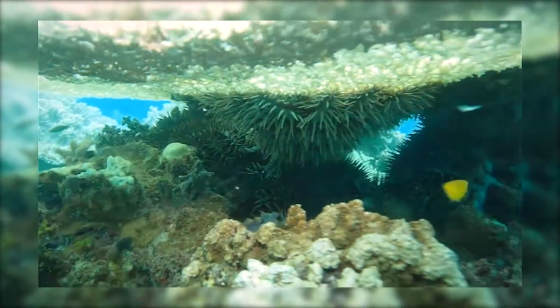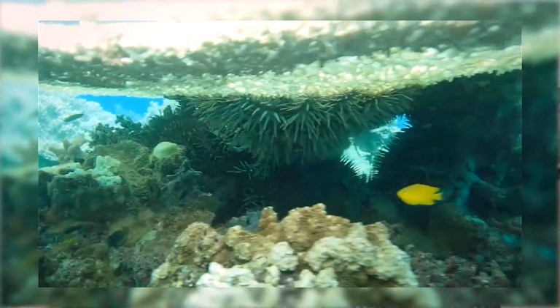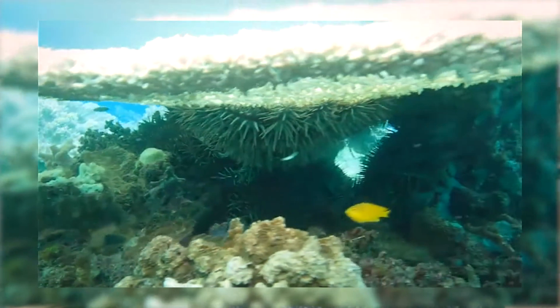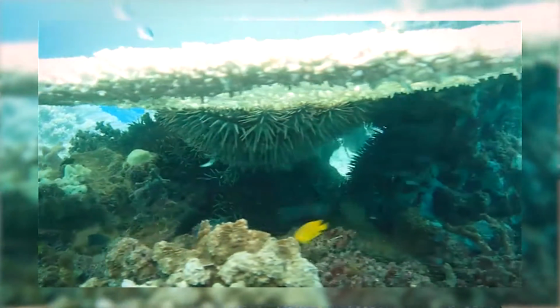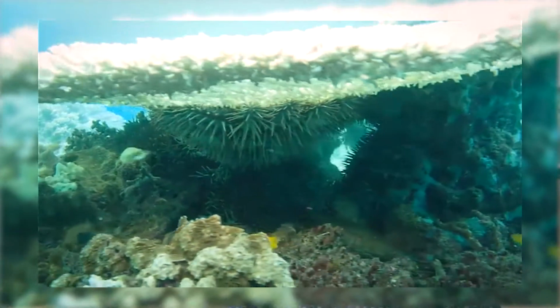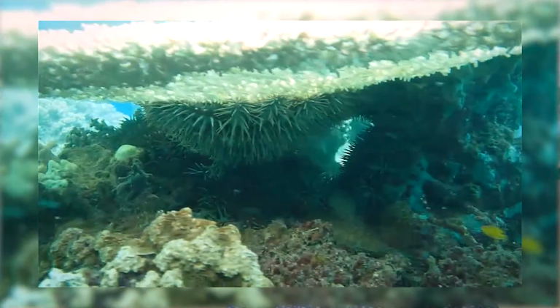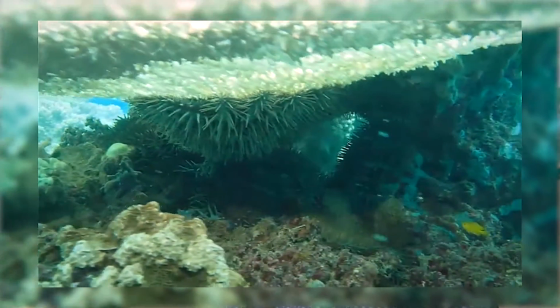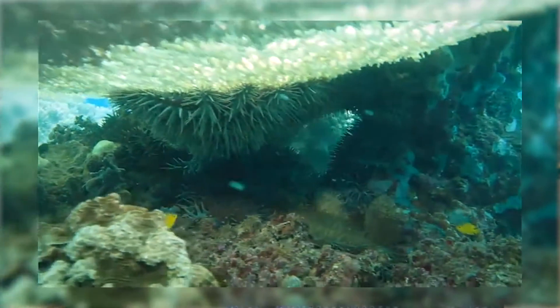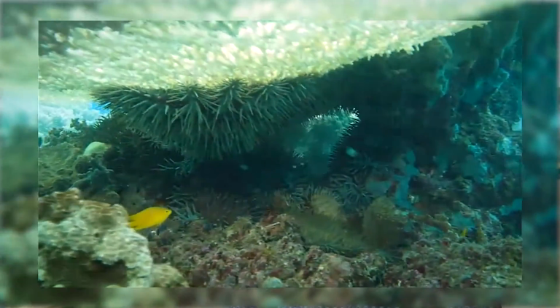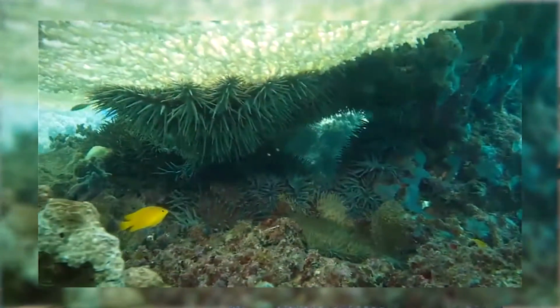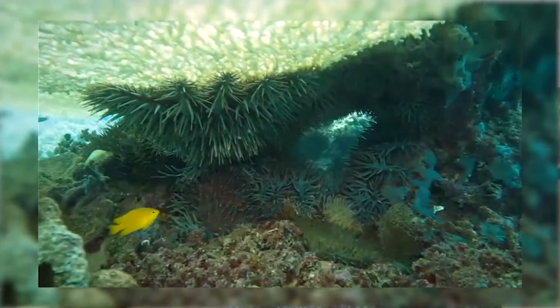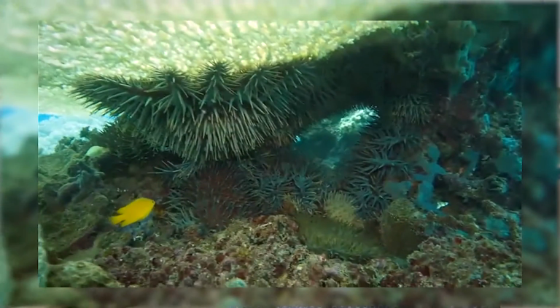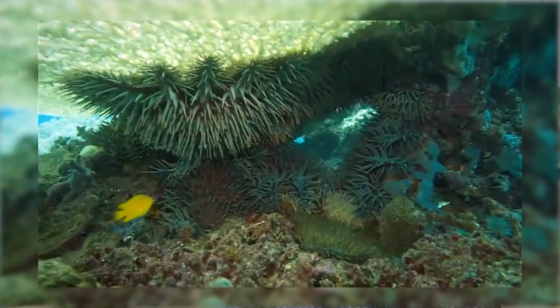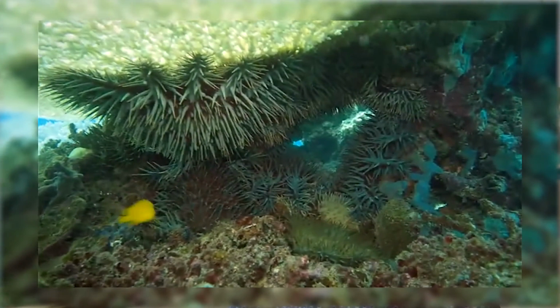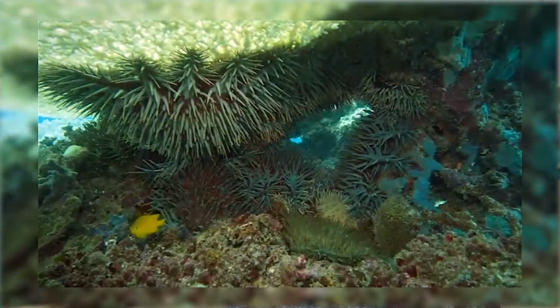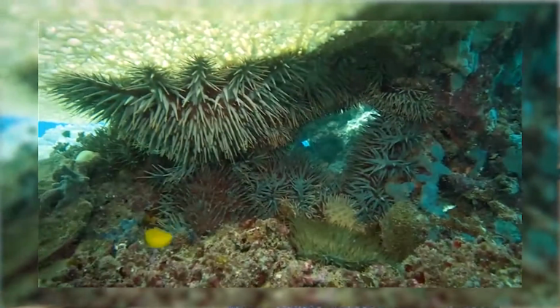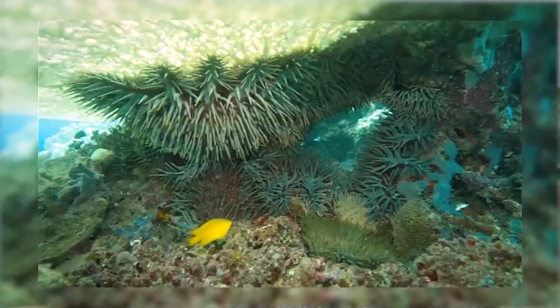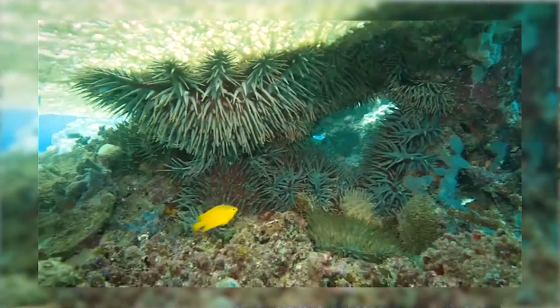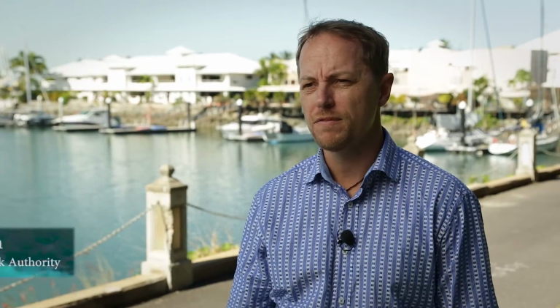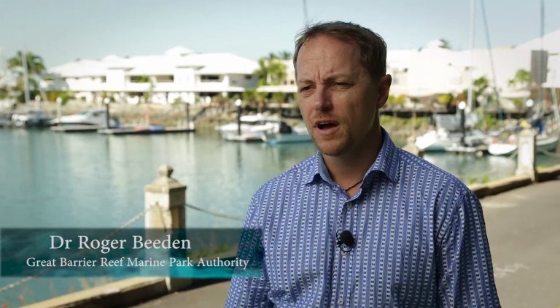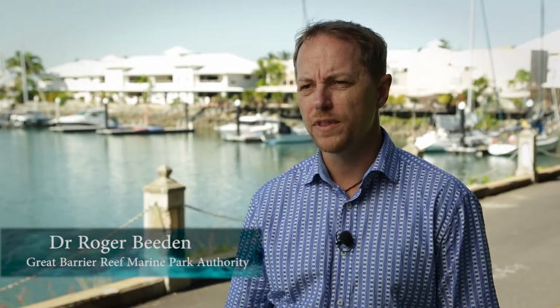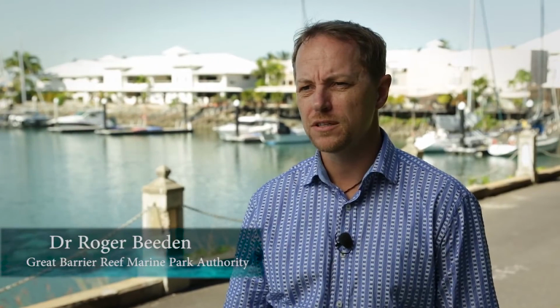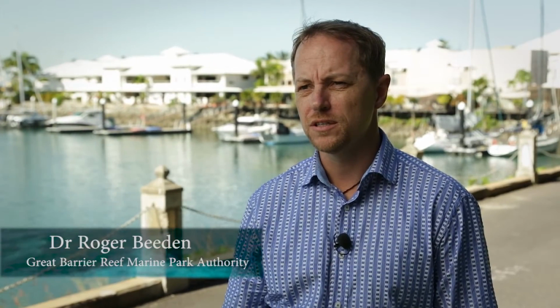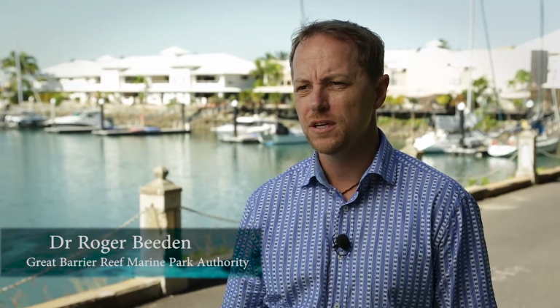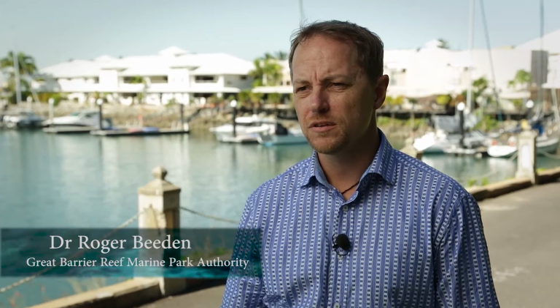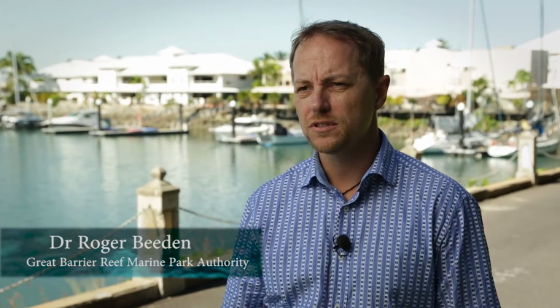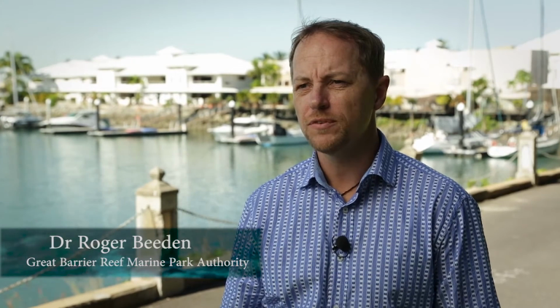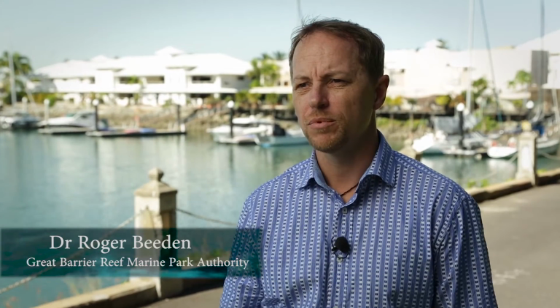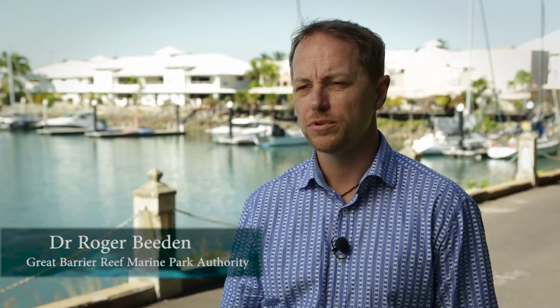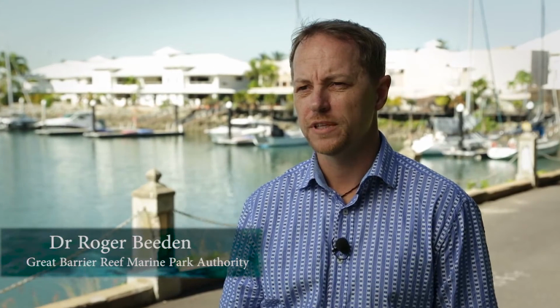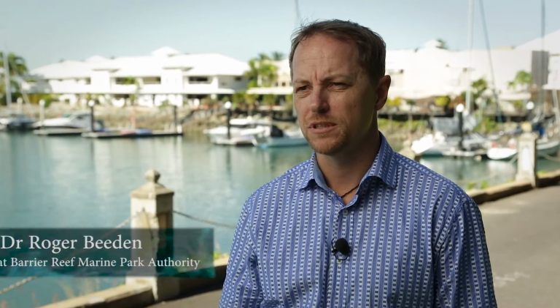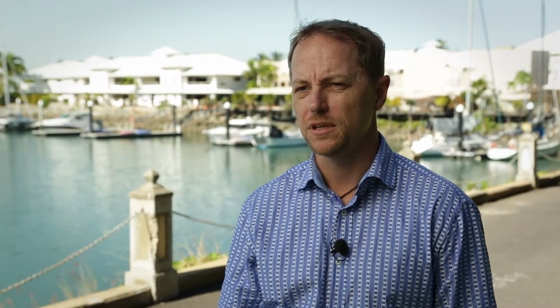Crown-of-Thorns starfish are responsible for about 40-42% of the mortality that's been seen on the Great Barrier Reef over the last 30 years, so it's a very significant proportion of the damage that we see.